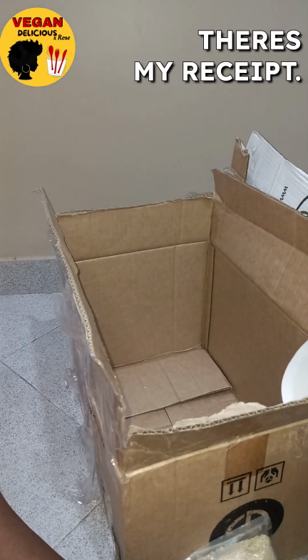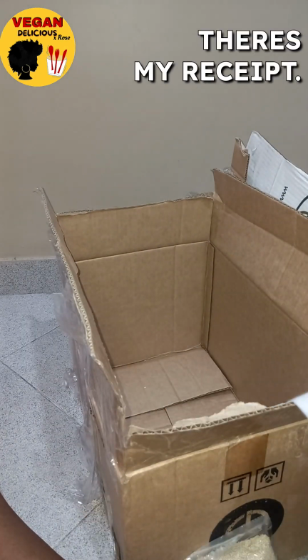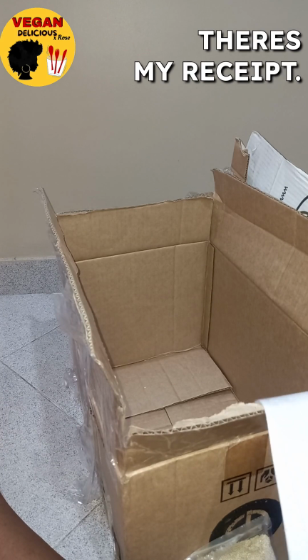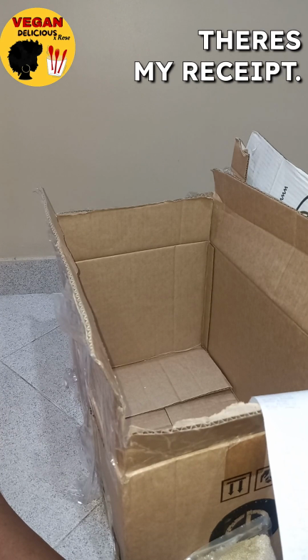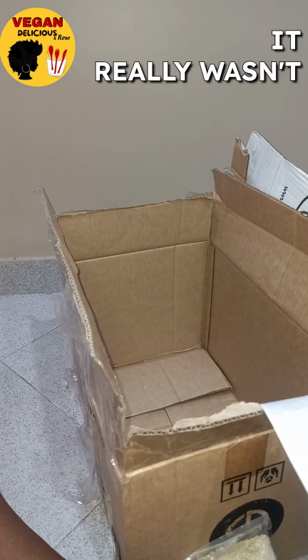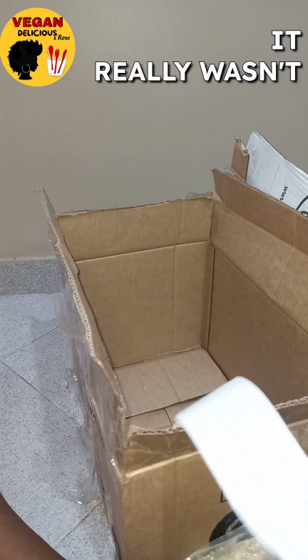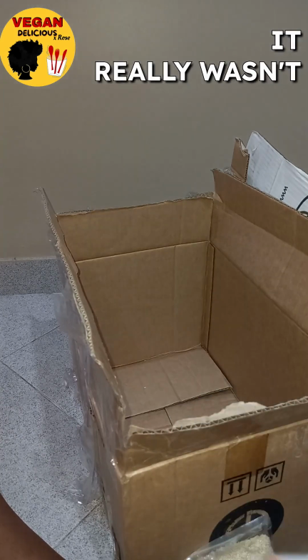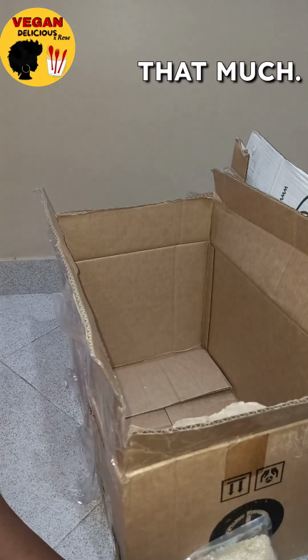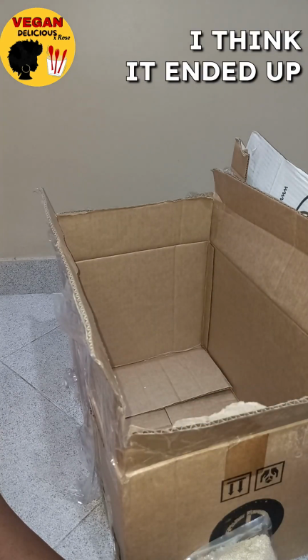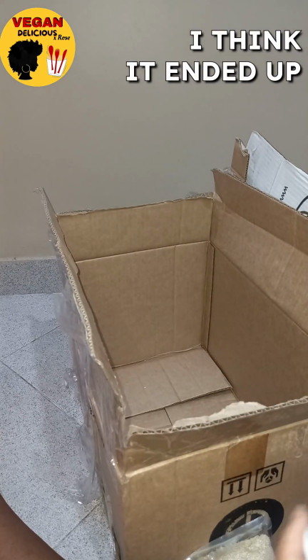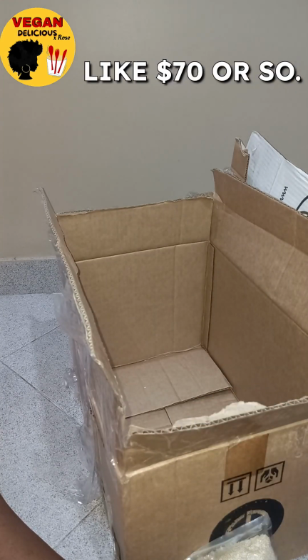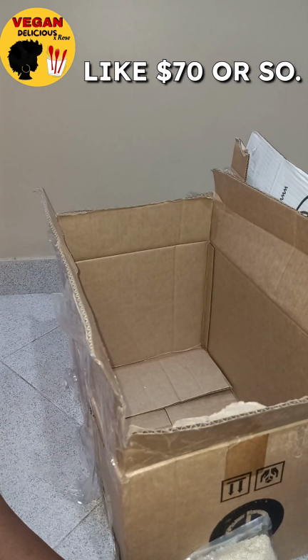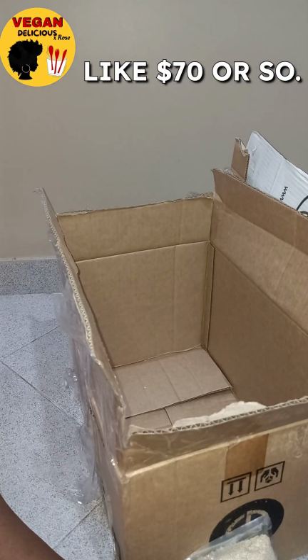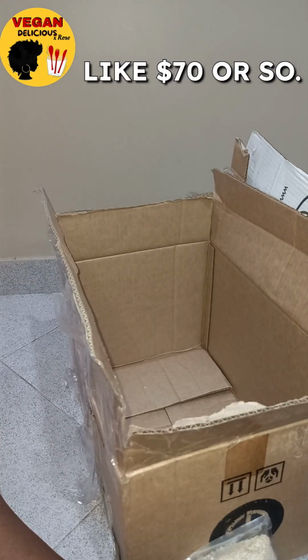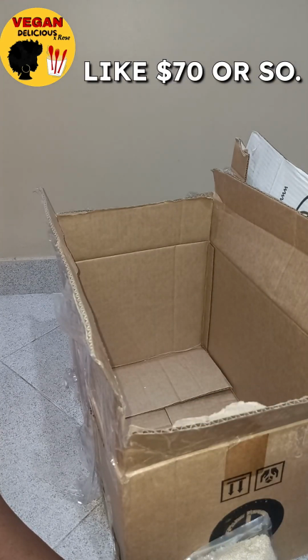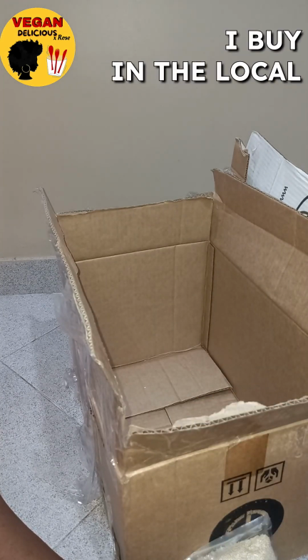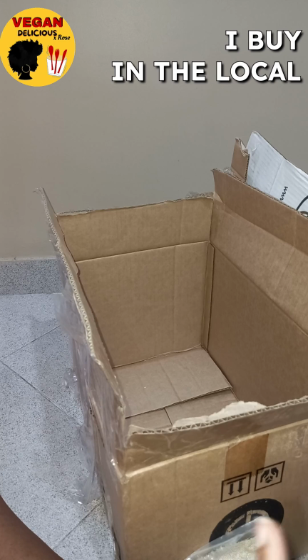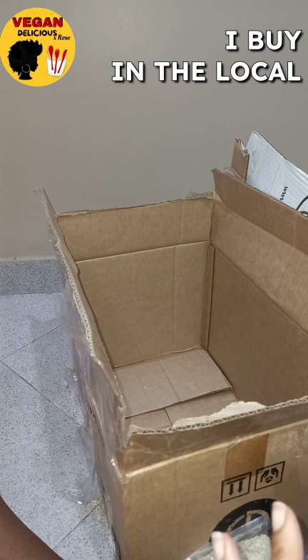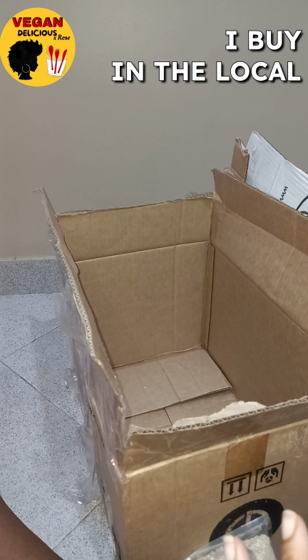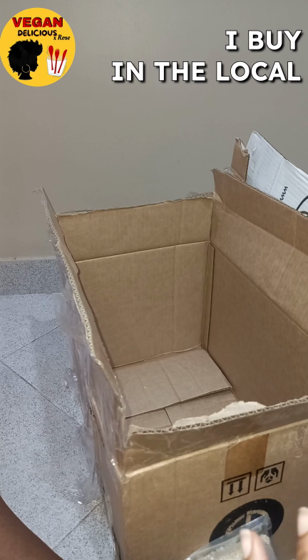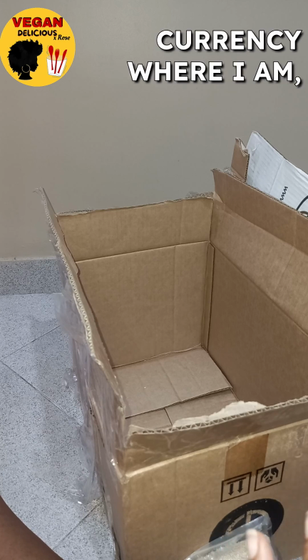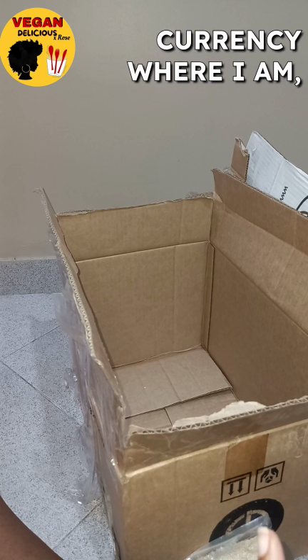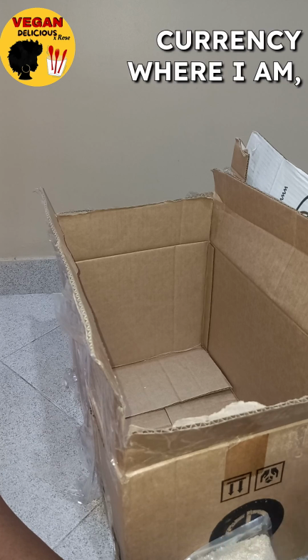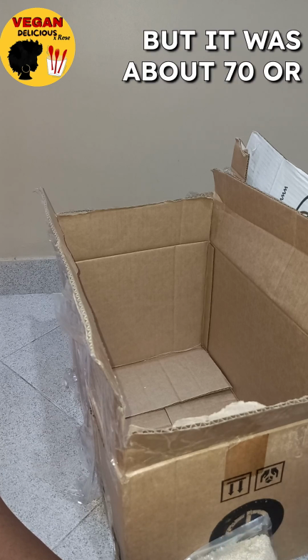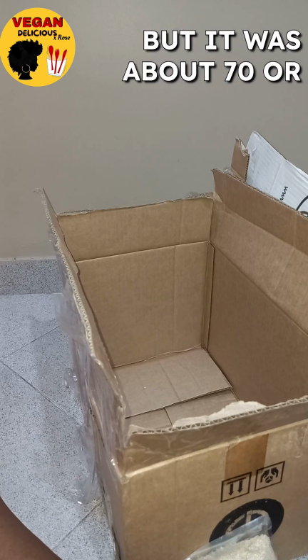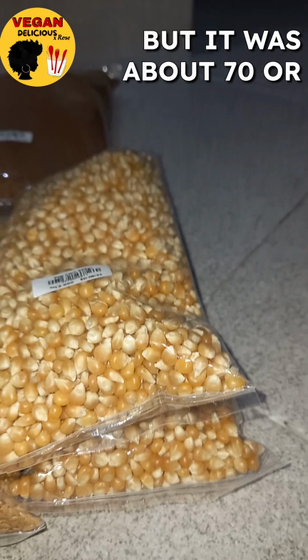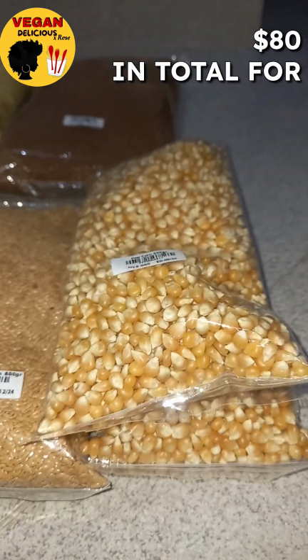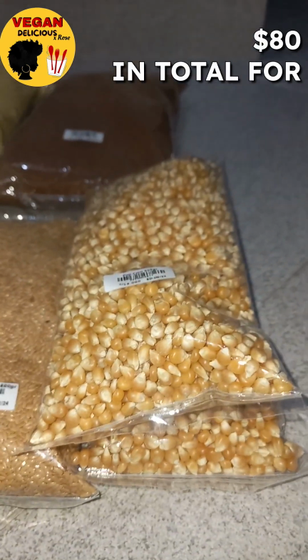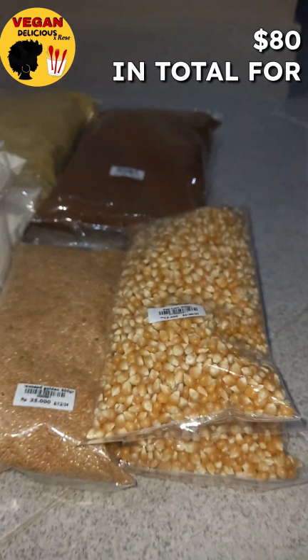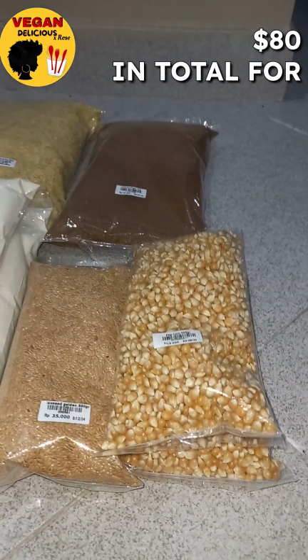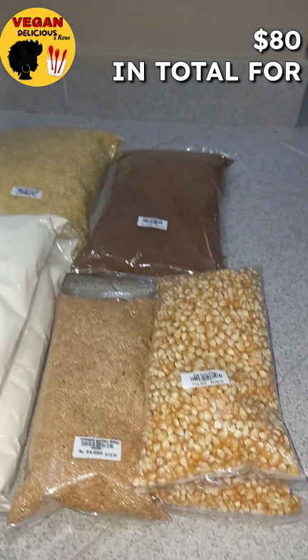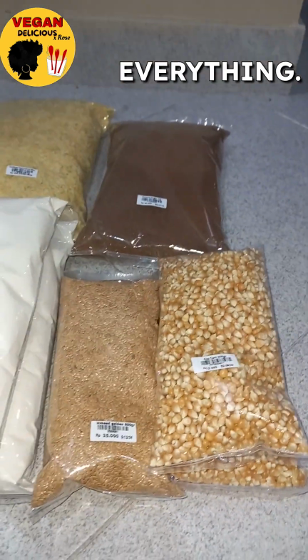There's my receipt. It really wasn't that much. I buy in the local currency where I am, but it was about $70 or $80 in total for everything.